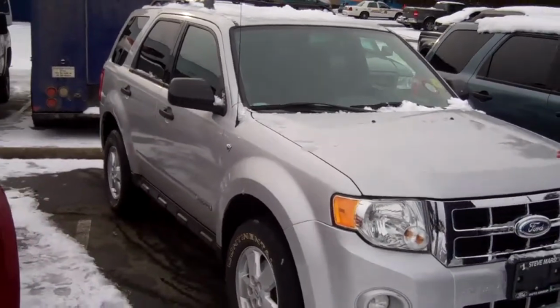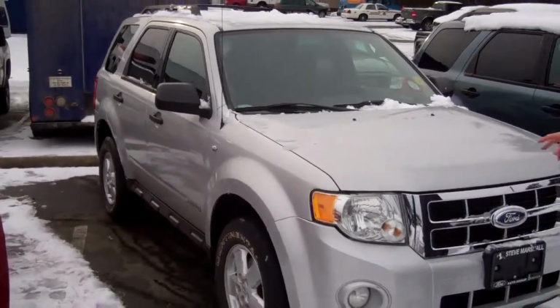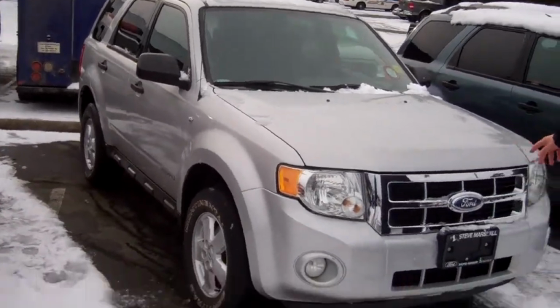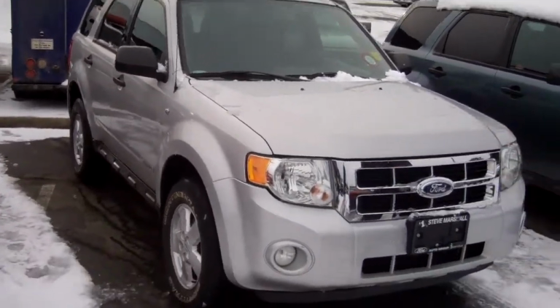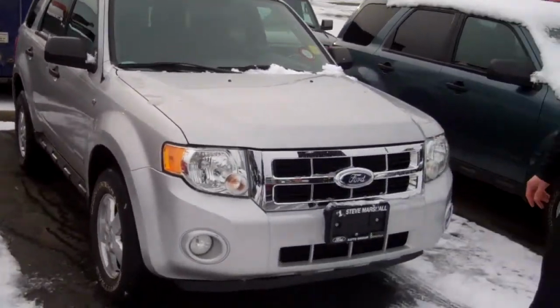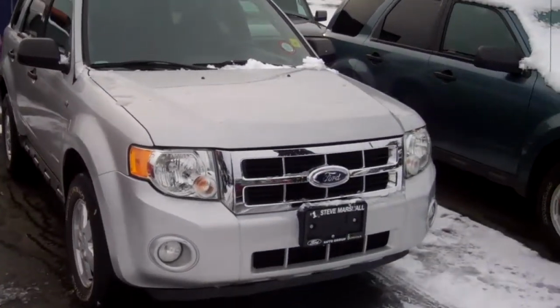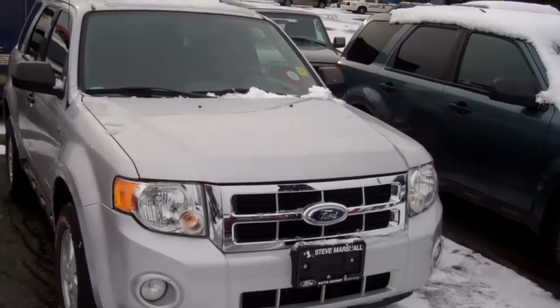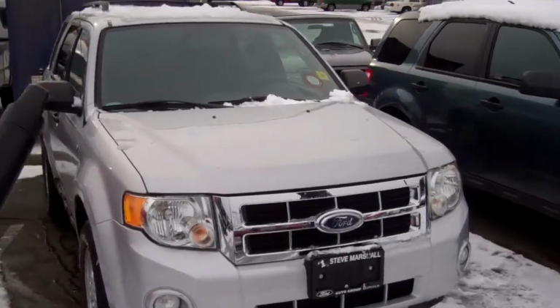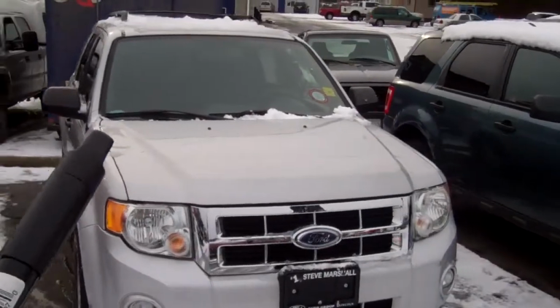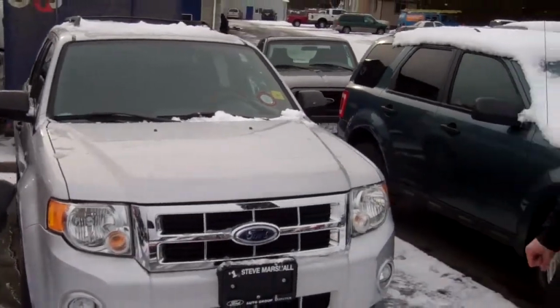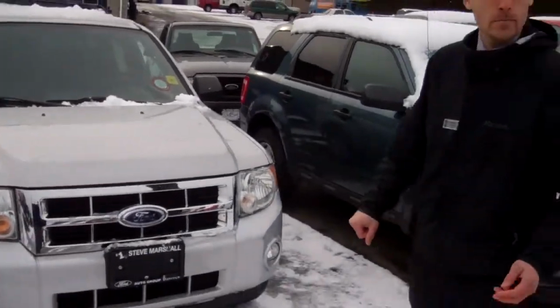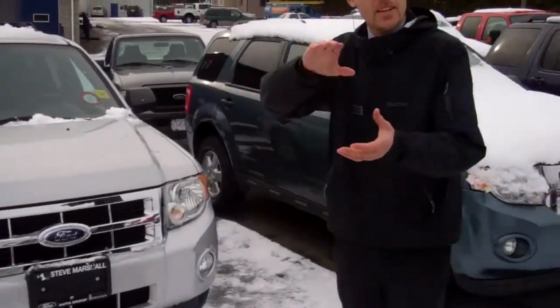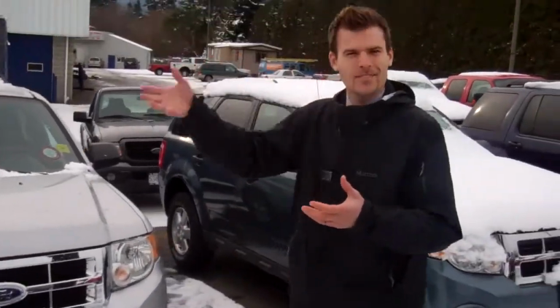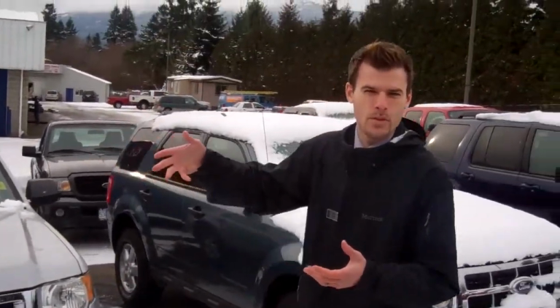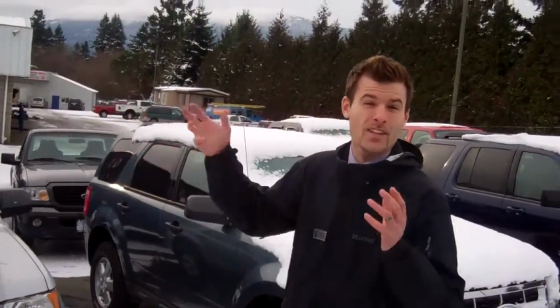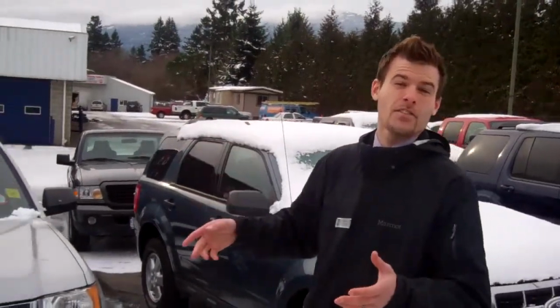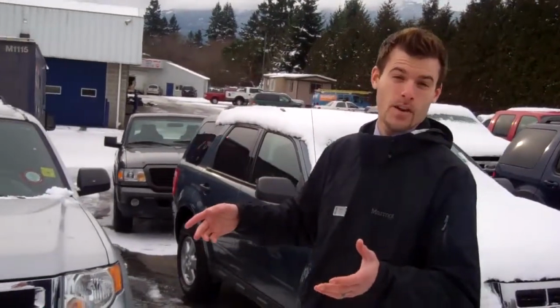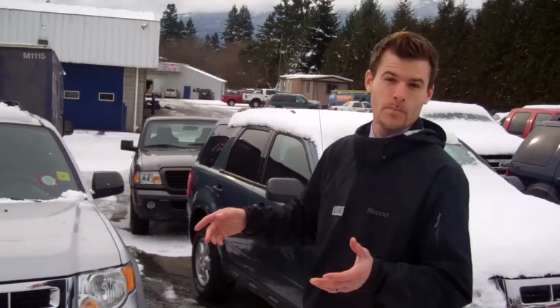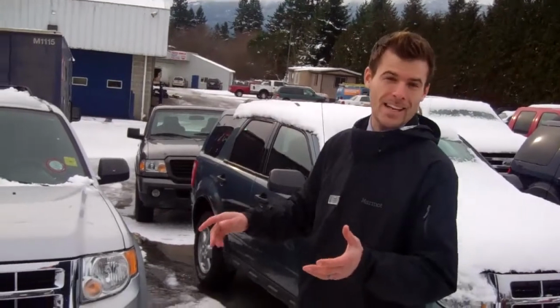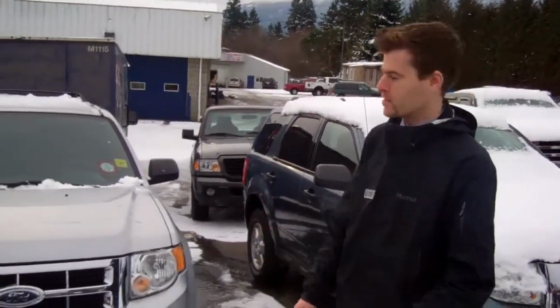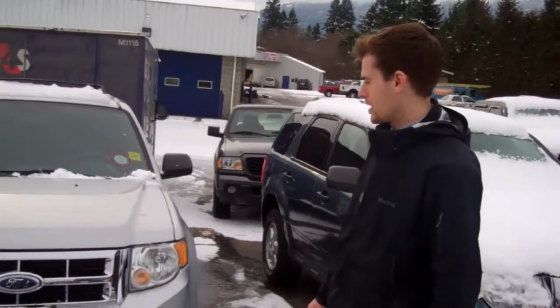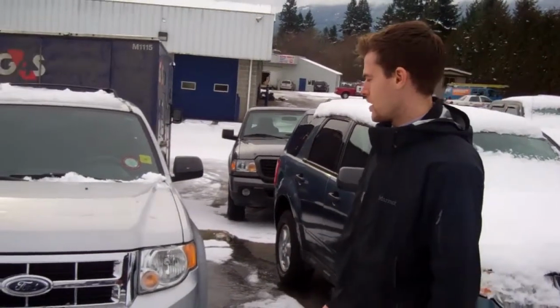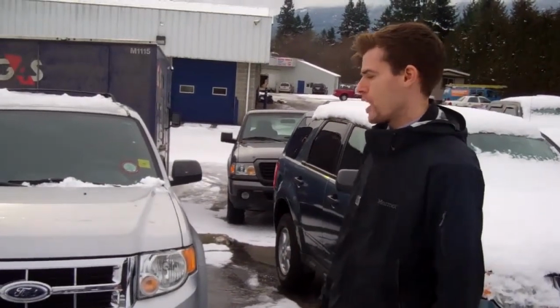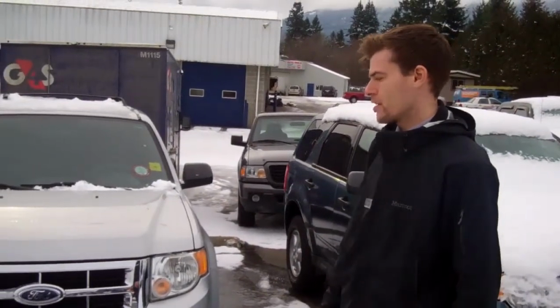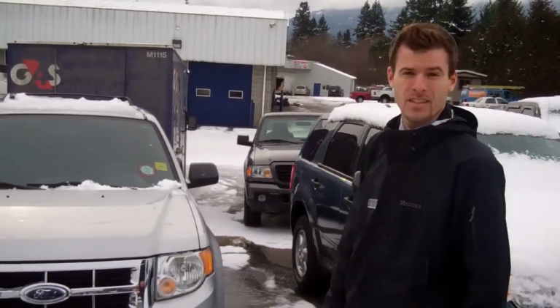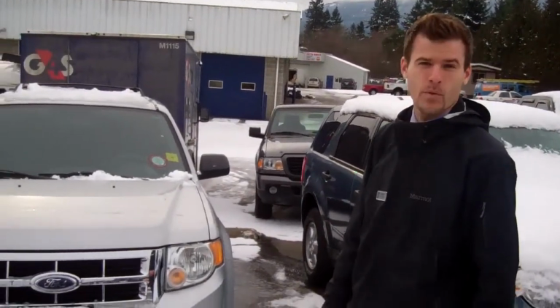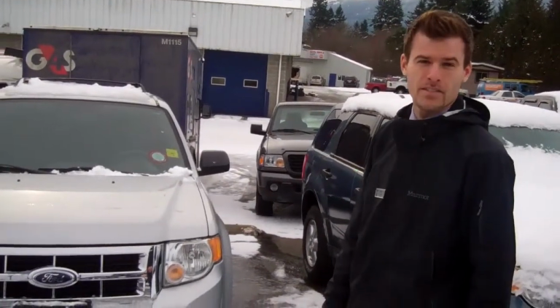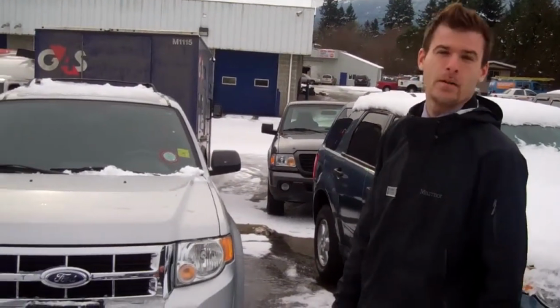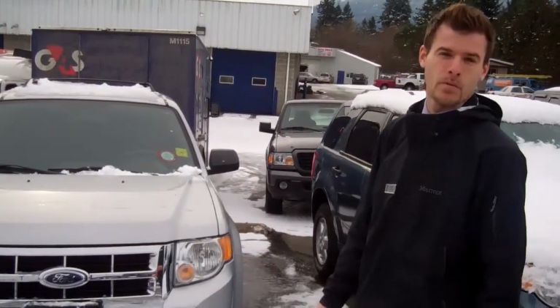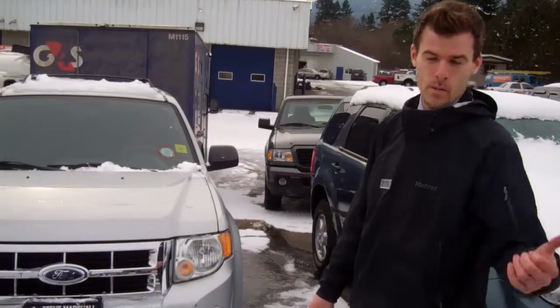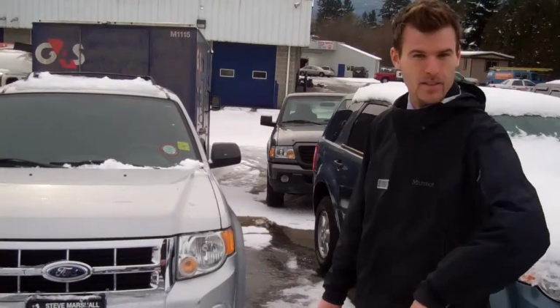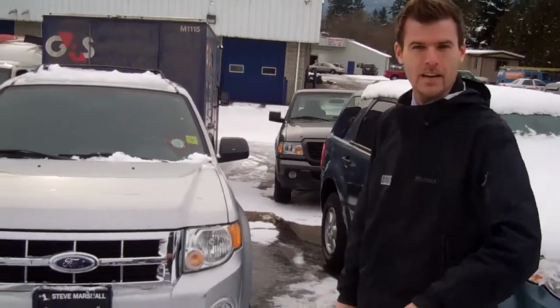It's a V6 4x4, gives you tons of room in the back. Unlike a lot of the imports, you don't get that sloped roof — you get lots of cargo room and excellent visibility. Reliability on the Fords in the last four years is just unbelievable; warranty work has gone down.